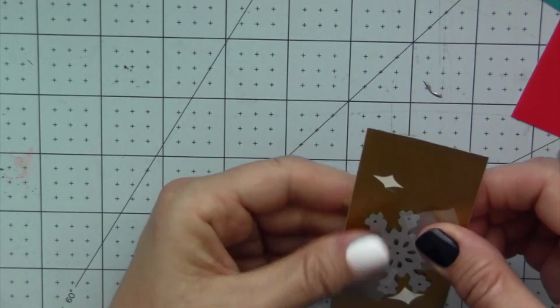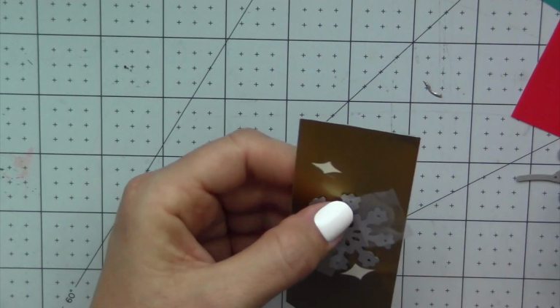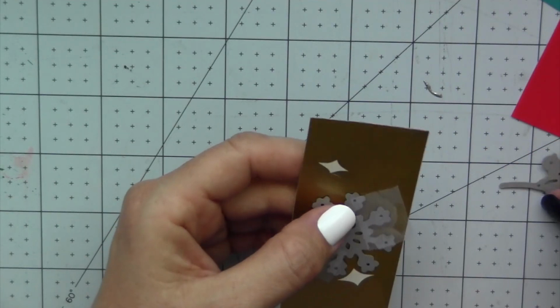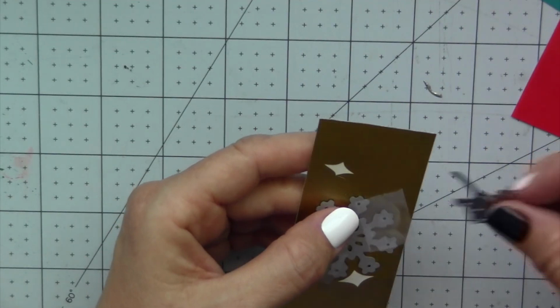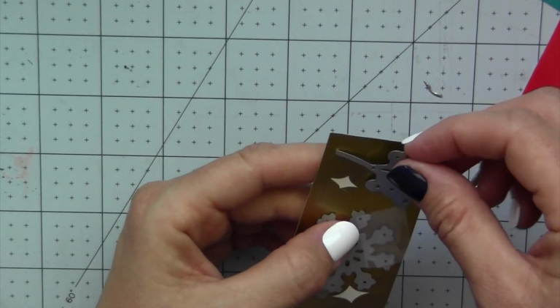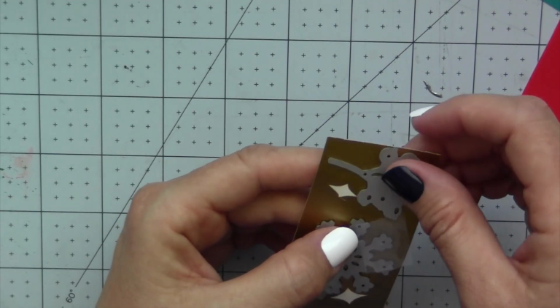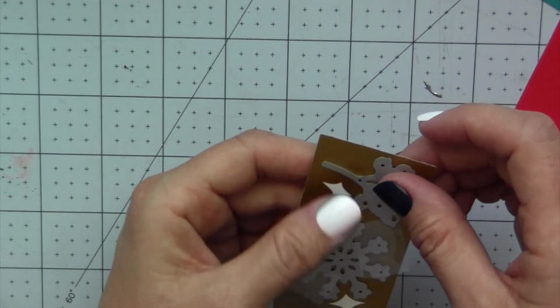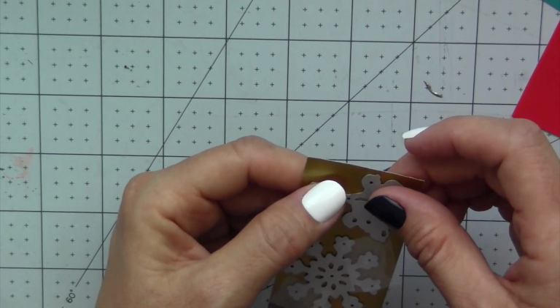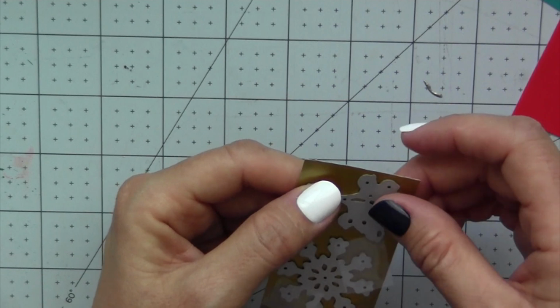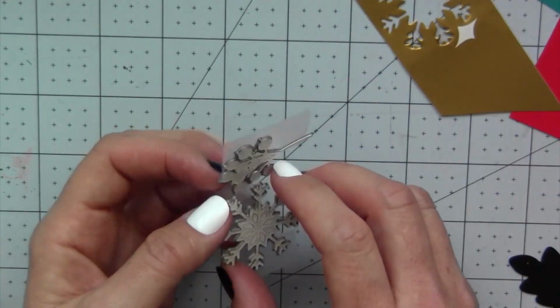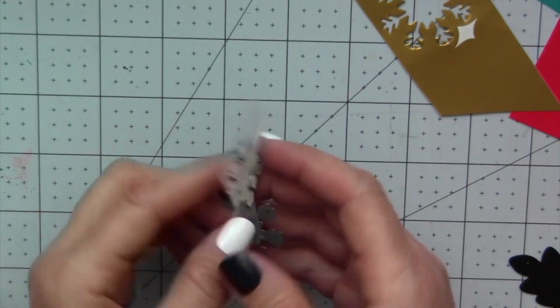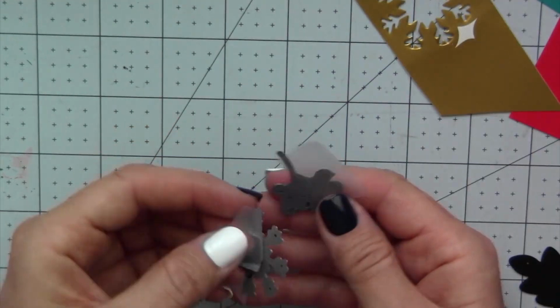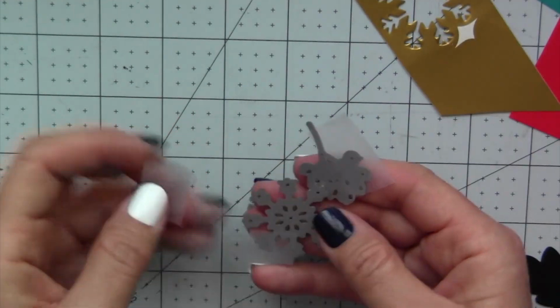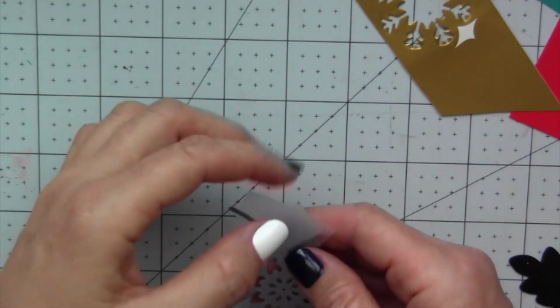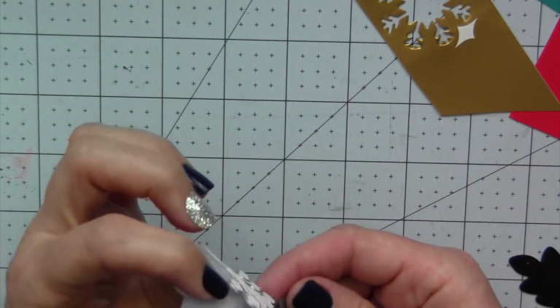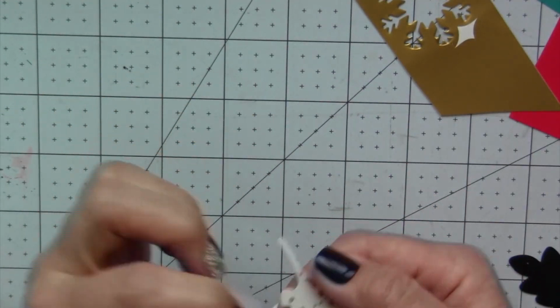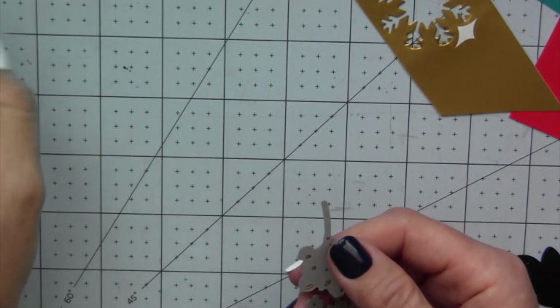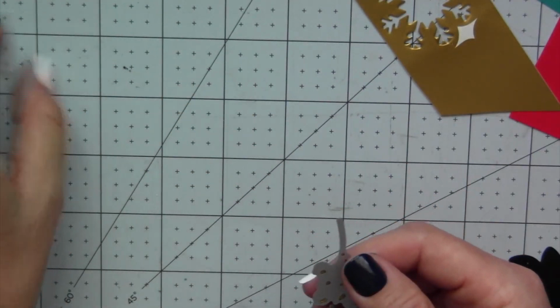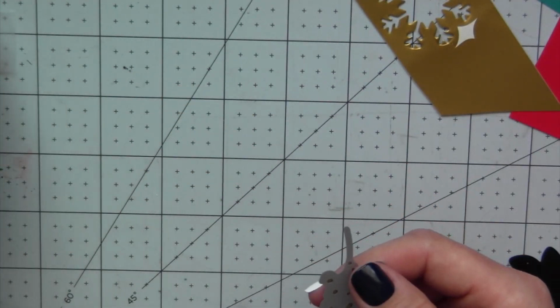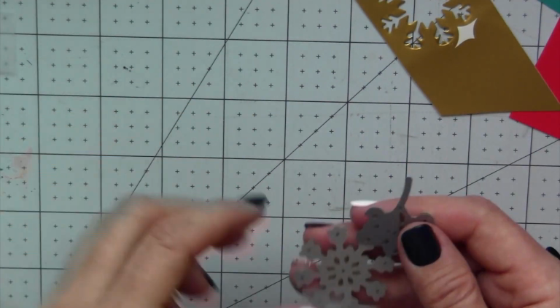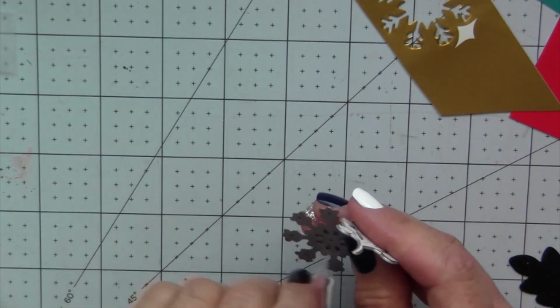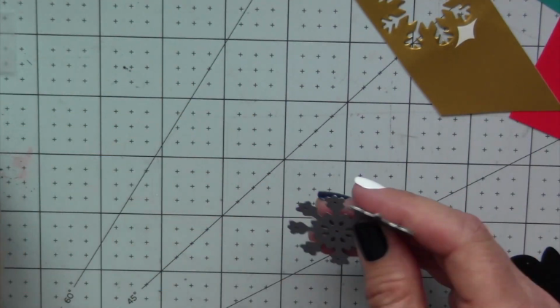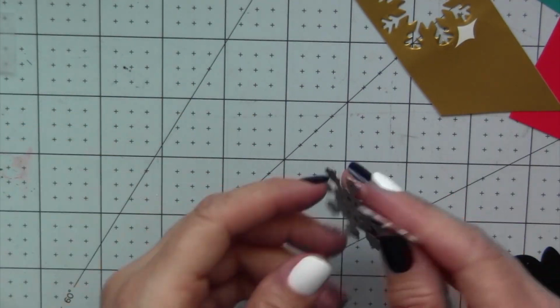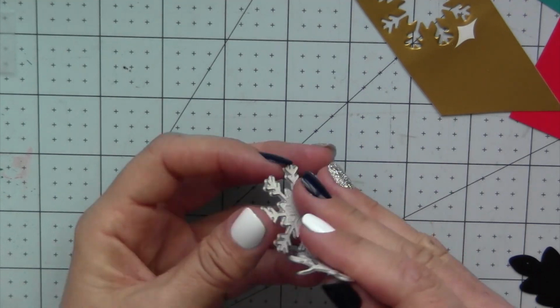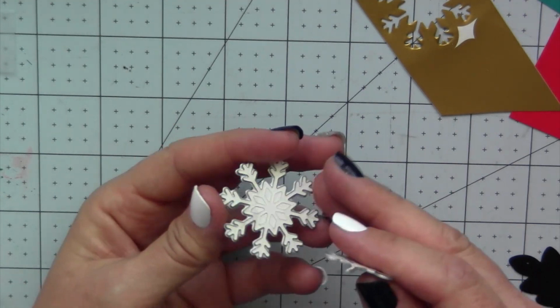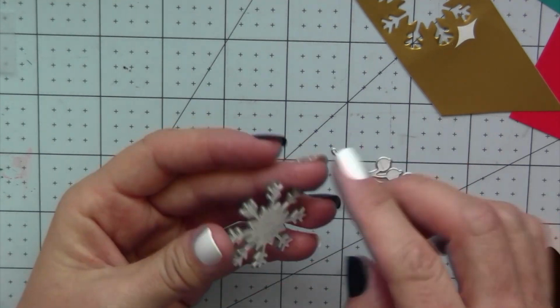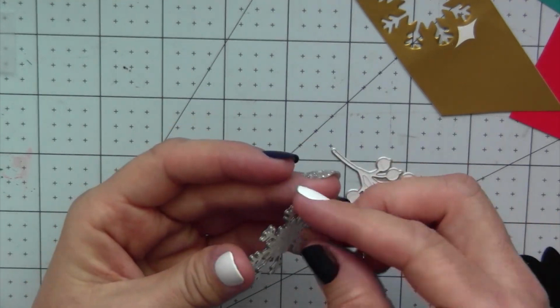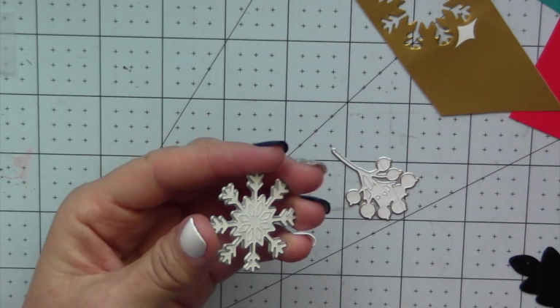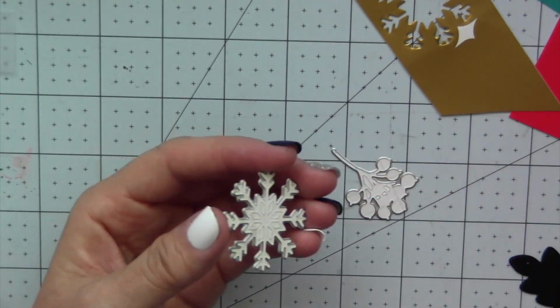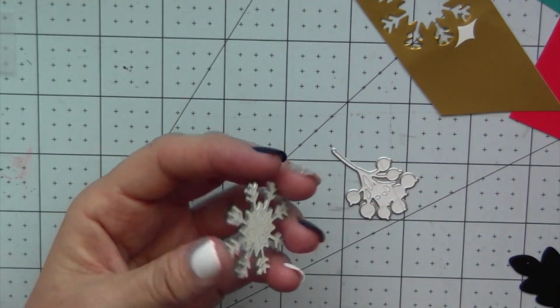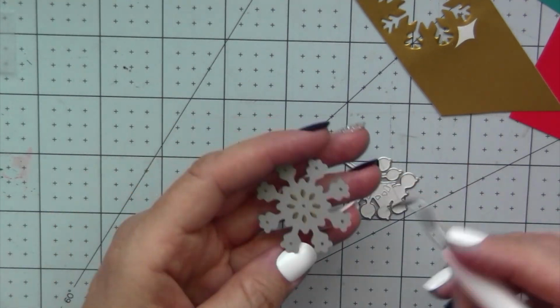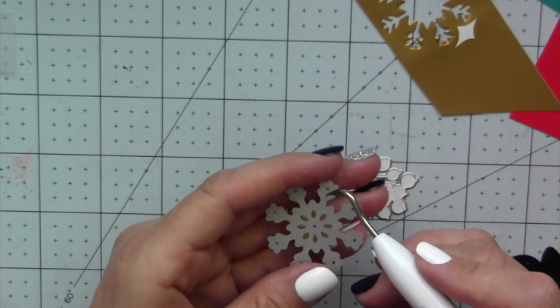You can use multiple dies on a little strip of vinyl so you can really maximize the usage out of that vinyl and none of it goes to waste.